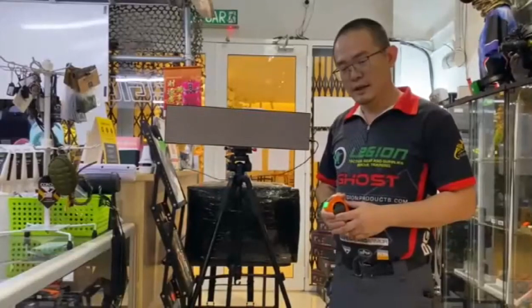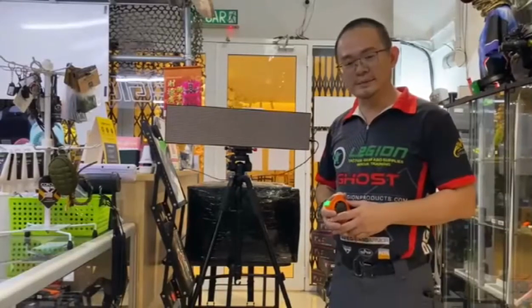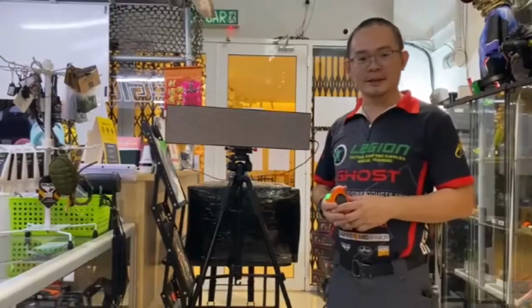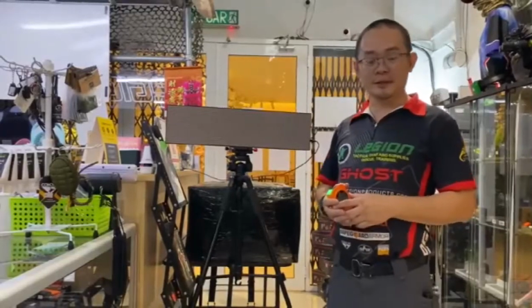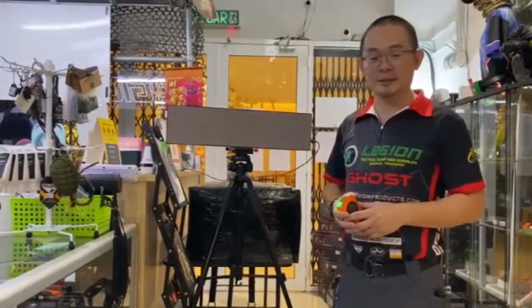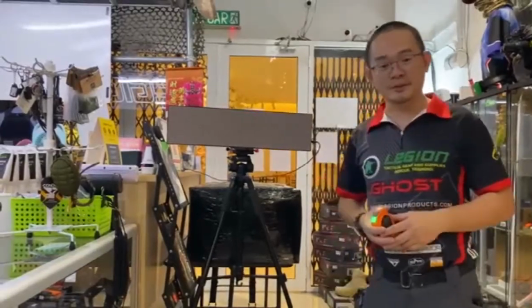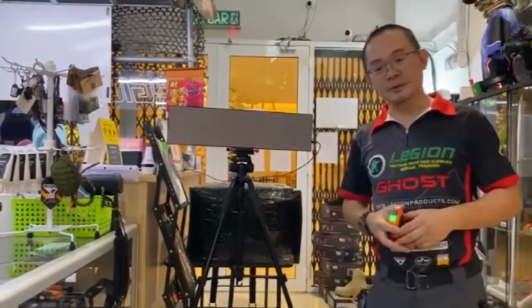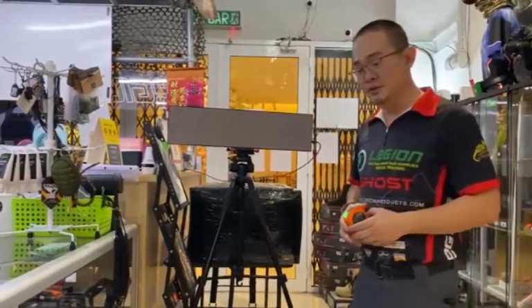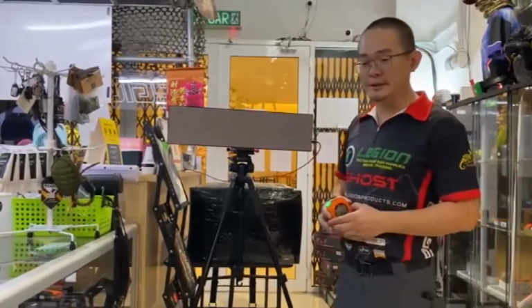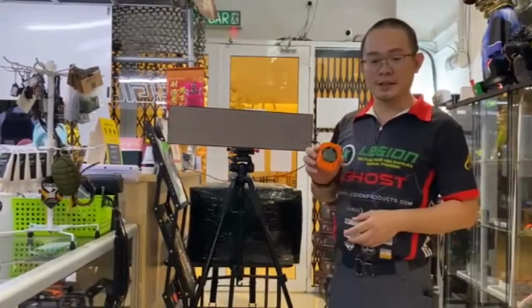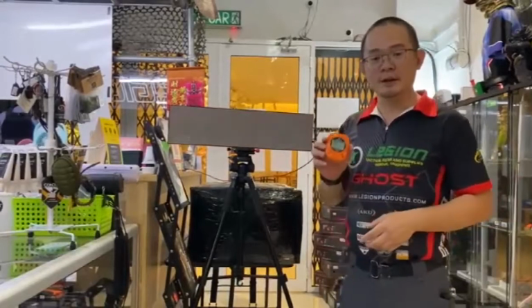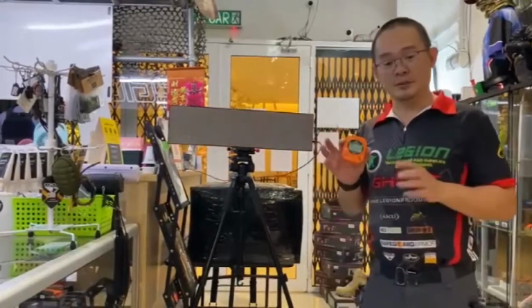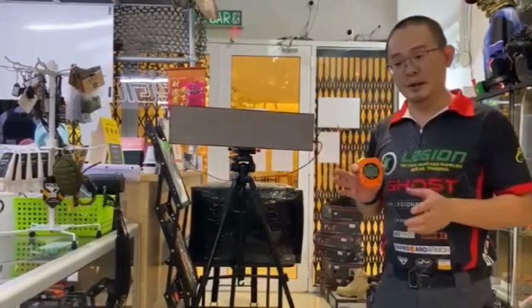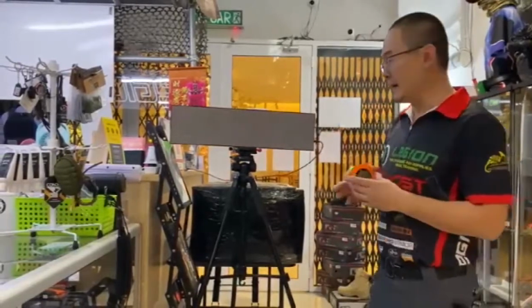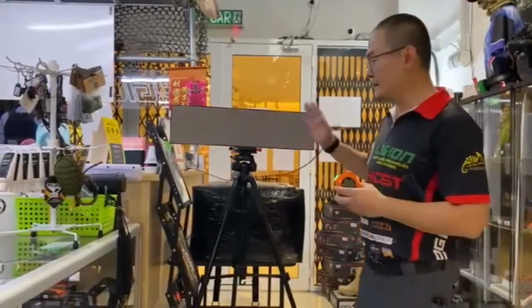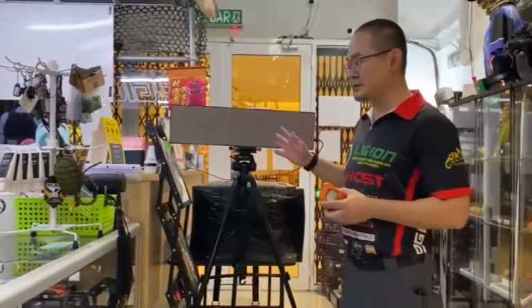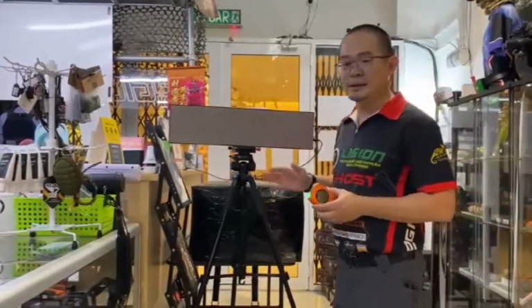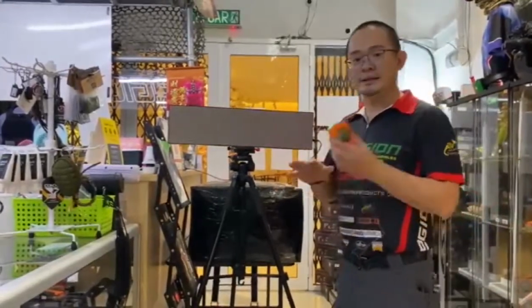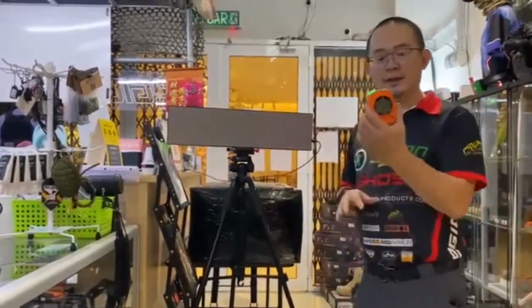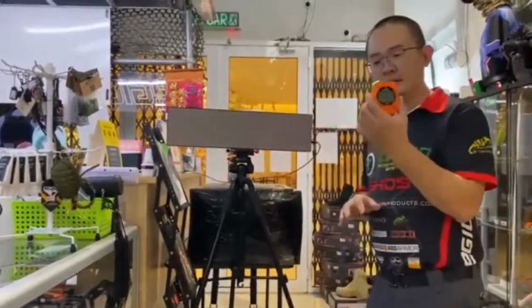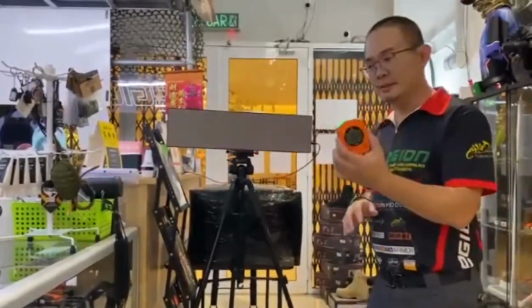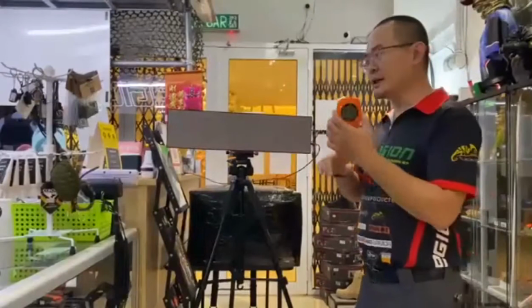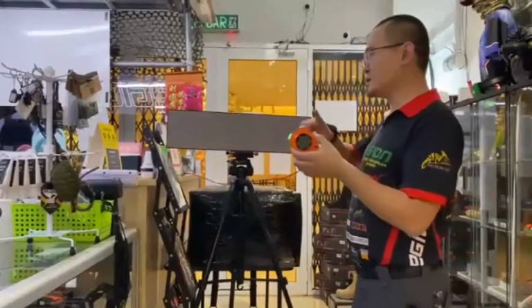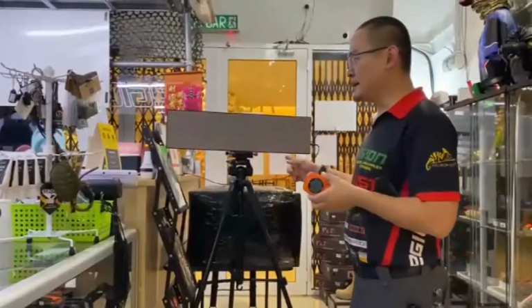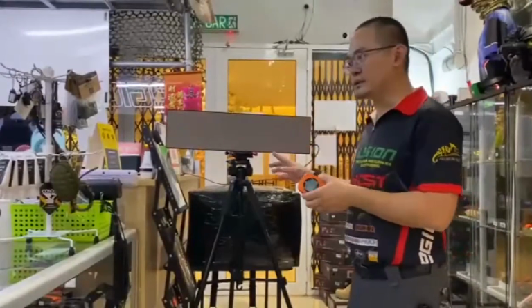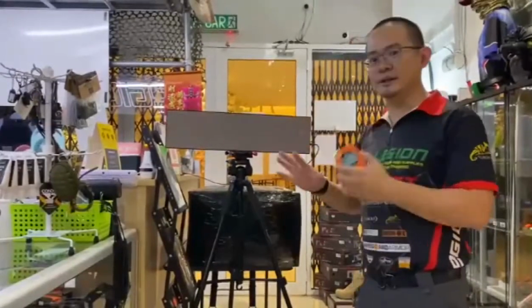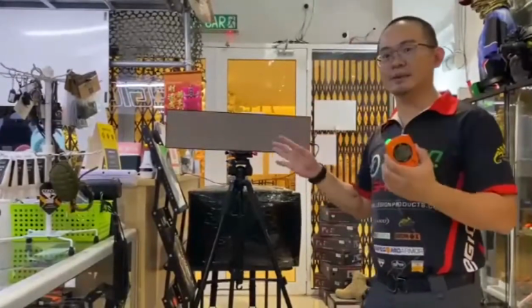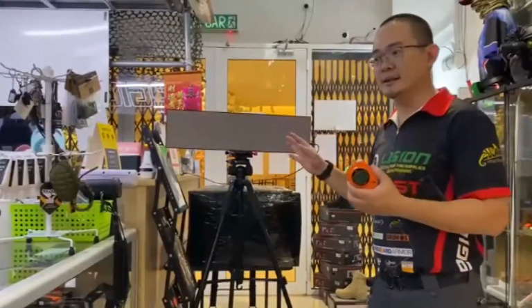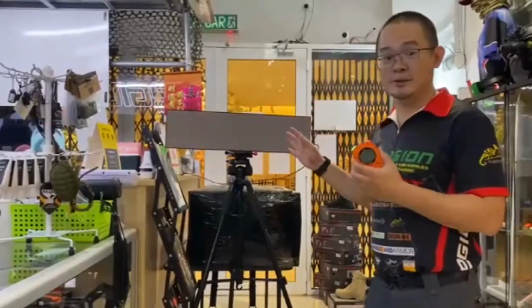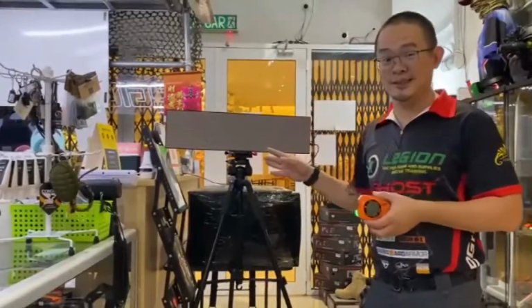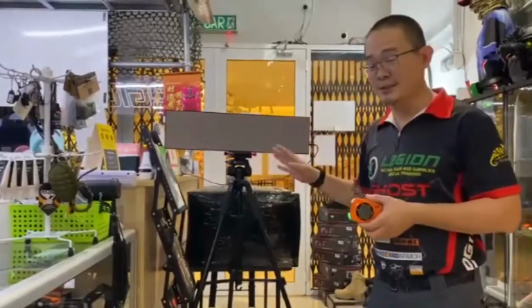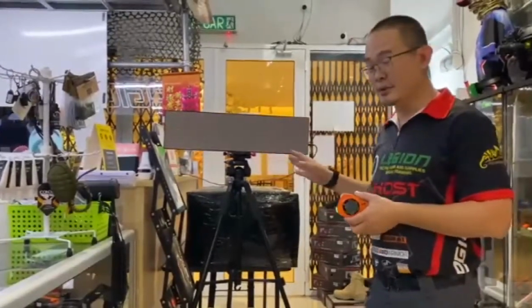Hi guys, my name is Stanley from Legion Tactical Products. Today I'm going to show you the latest shot timer from Special Pi and the LED screen. This shot timer connects to the LED screen to tell you the time exactly as what you see in the Instructor Zero videos.